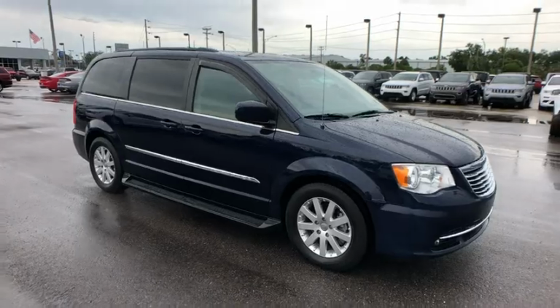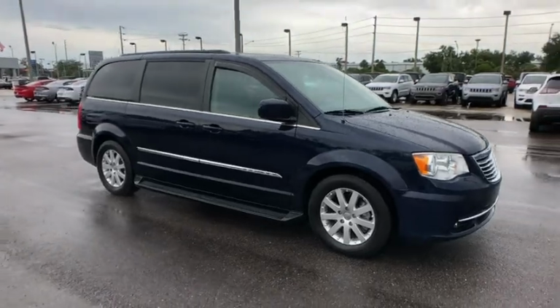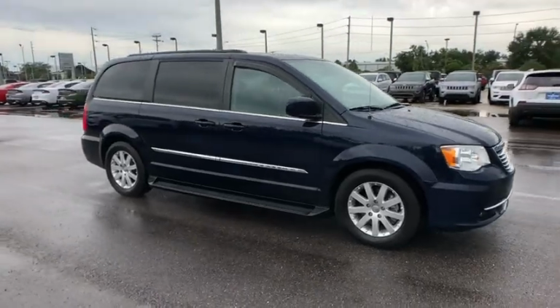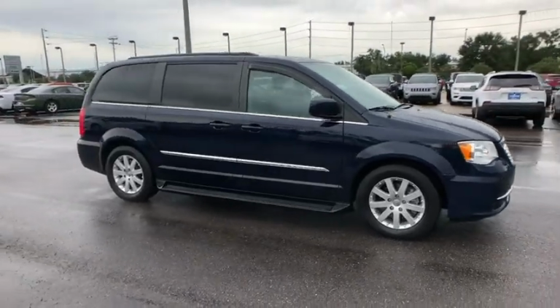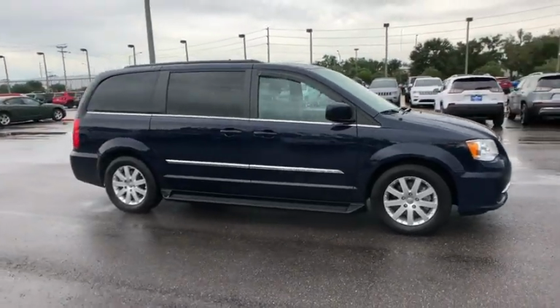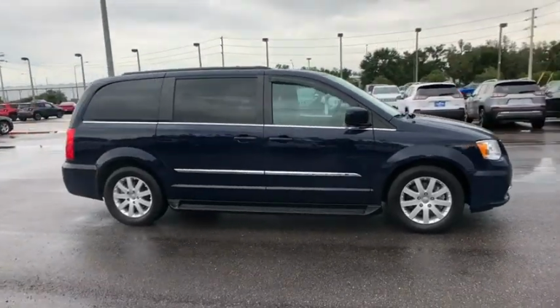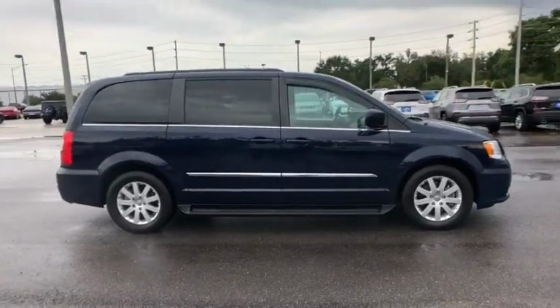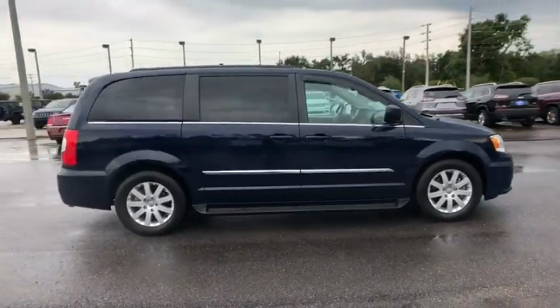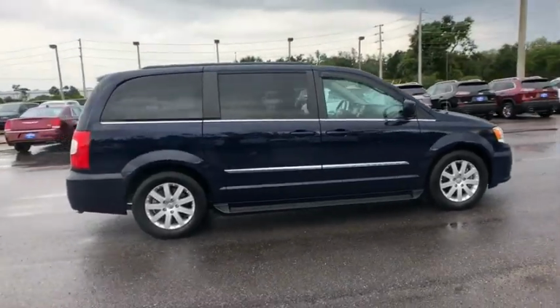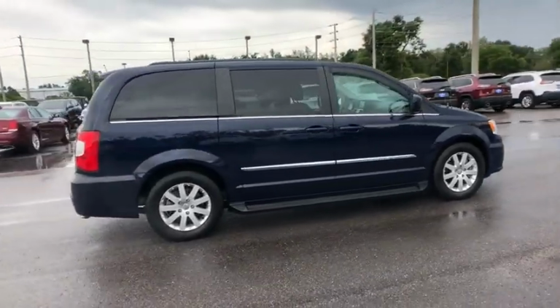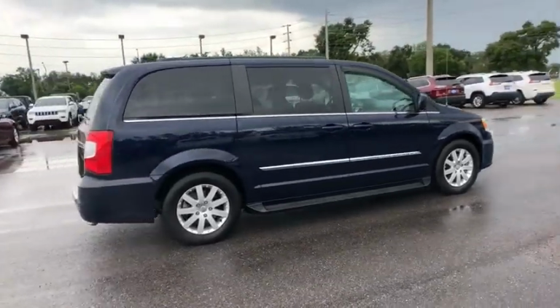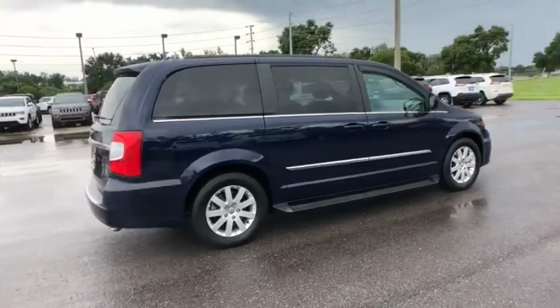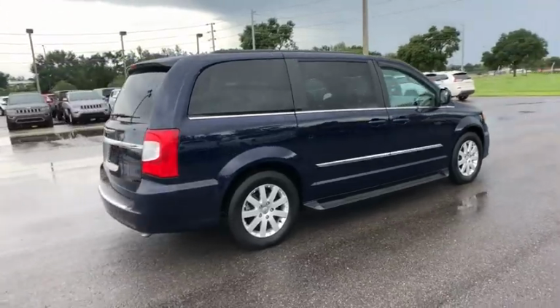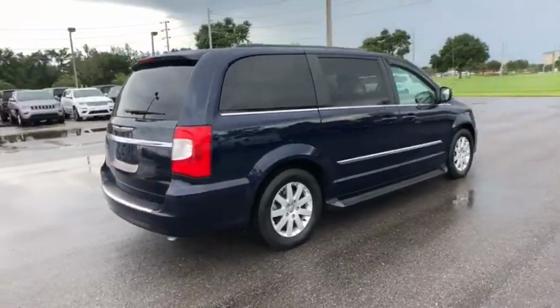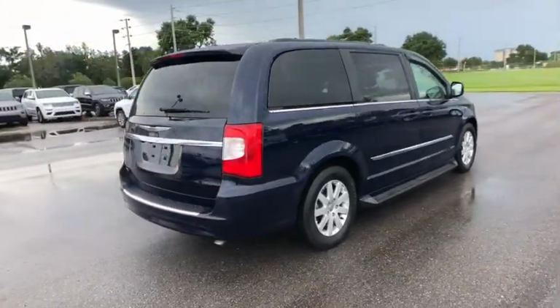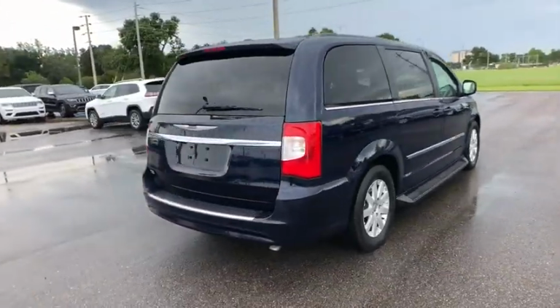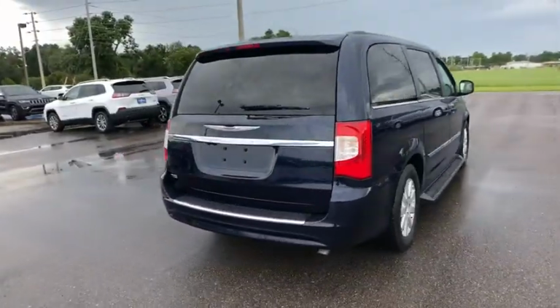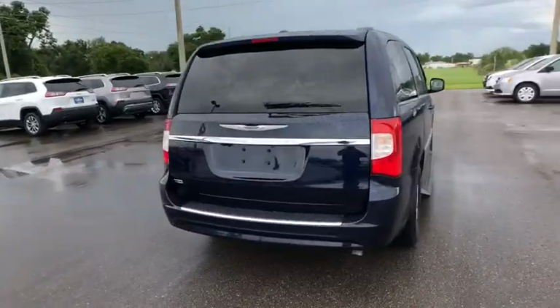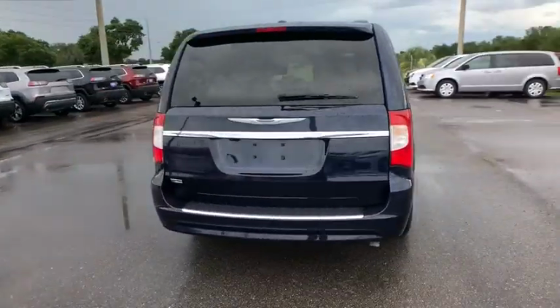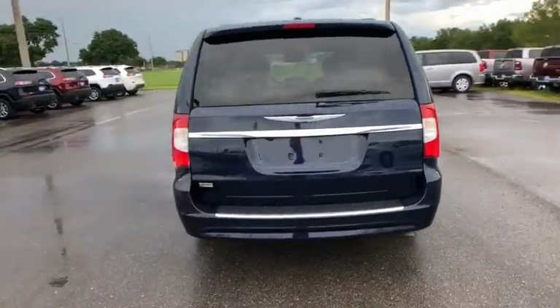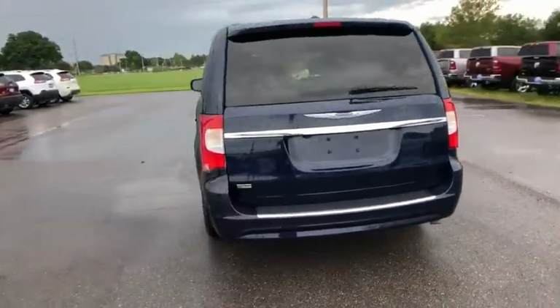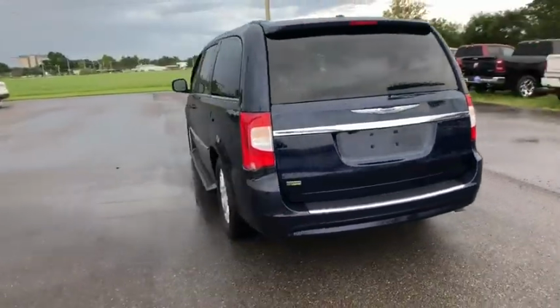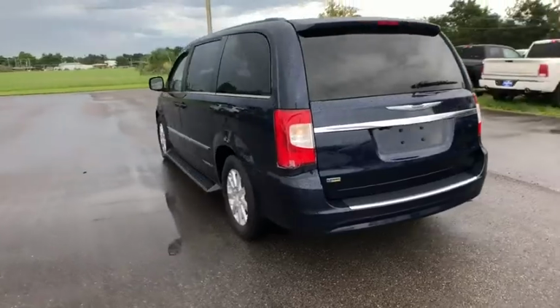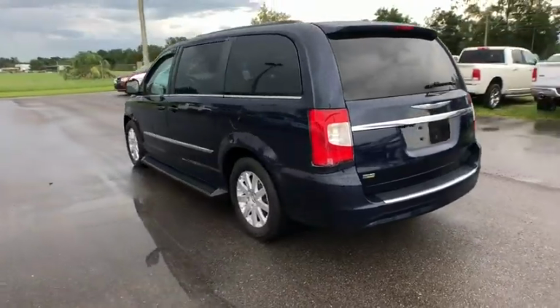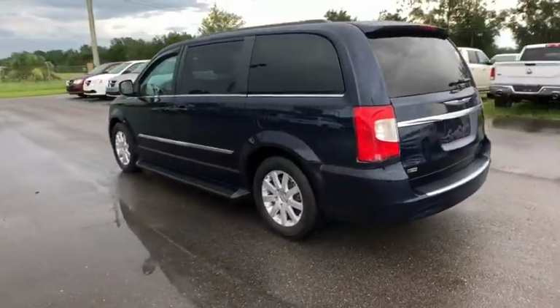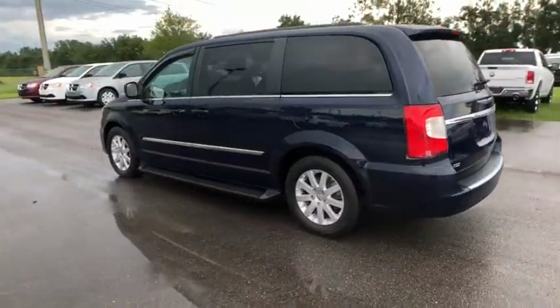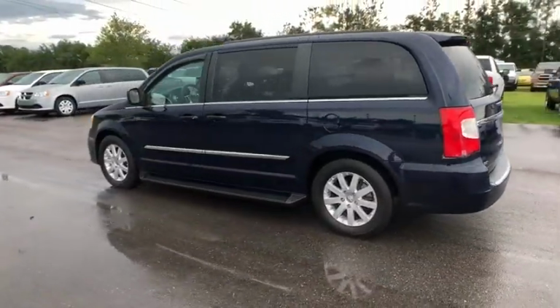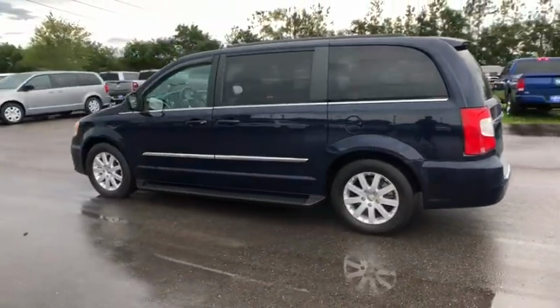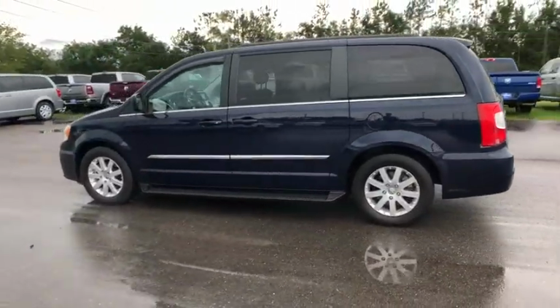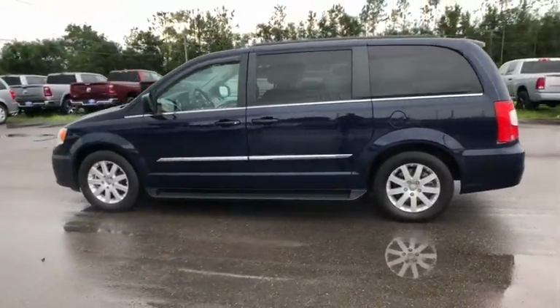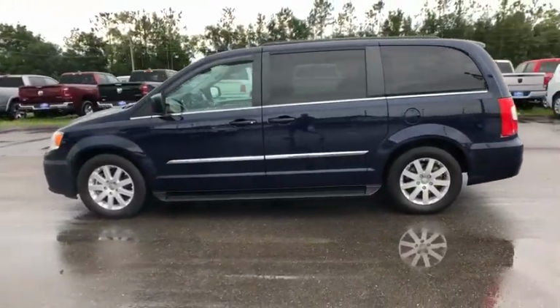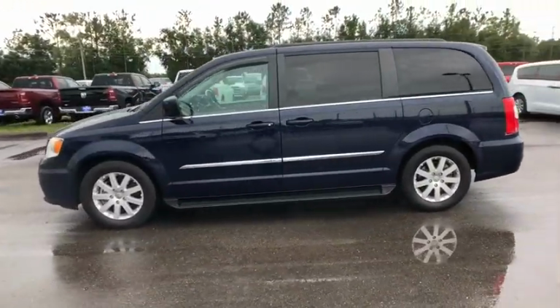The 2016 Chrysler Town & Country. The Town & Country's V6 engine provides plenty of power while still providing the fuel efficiency you look for in a vehicle. Tow up to 3,600 pounds when your Town & Country is equipped with the towing prep package.